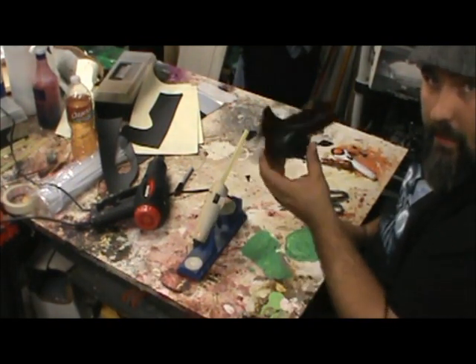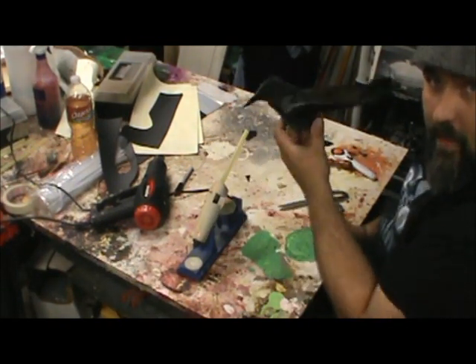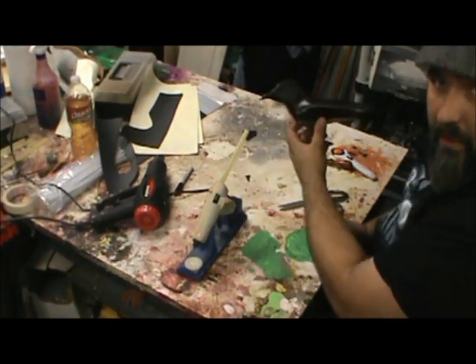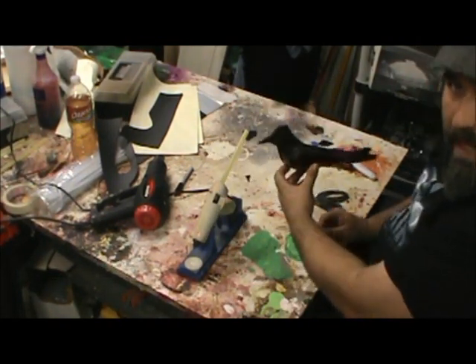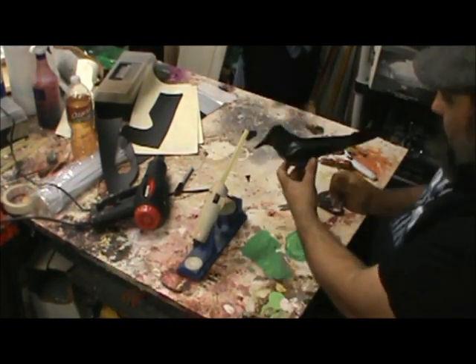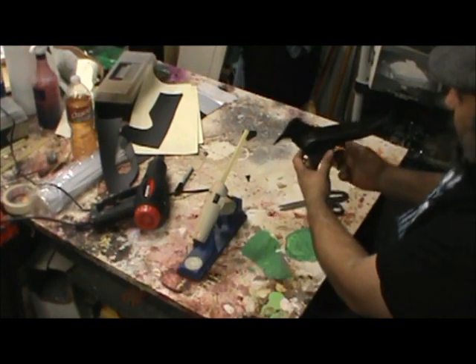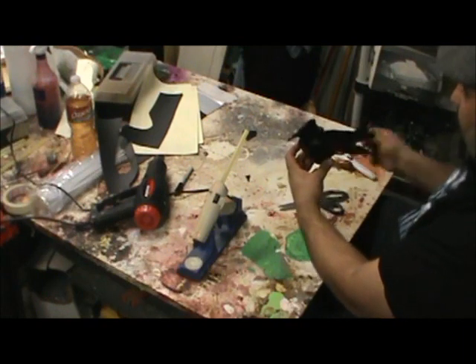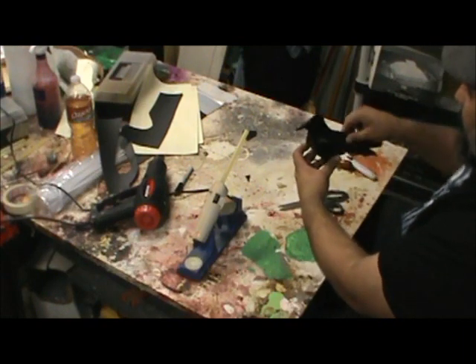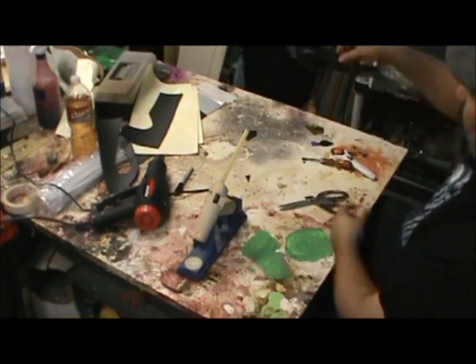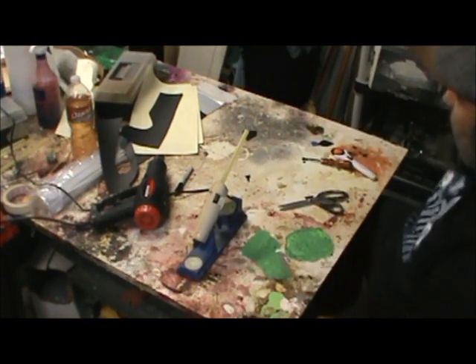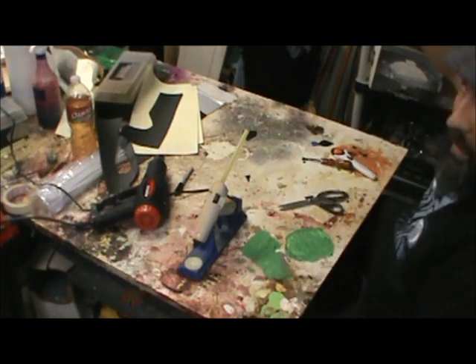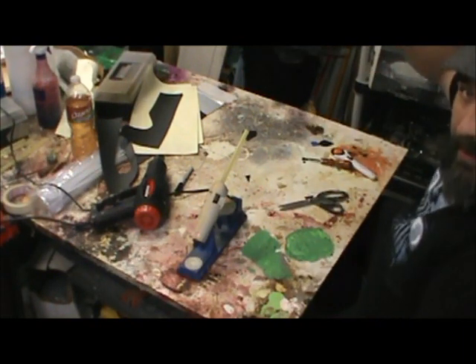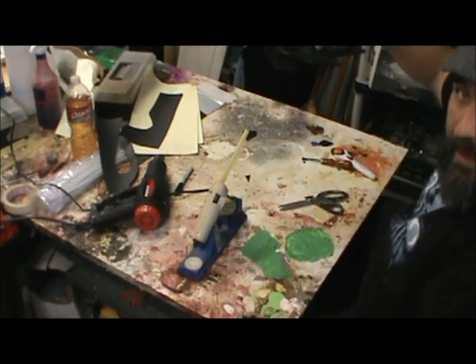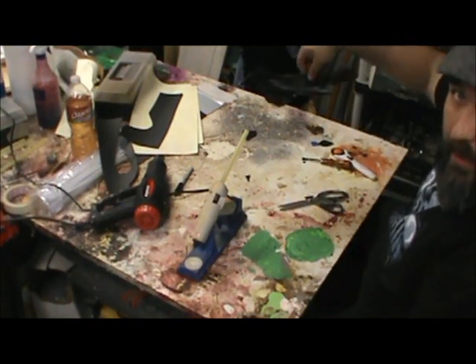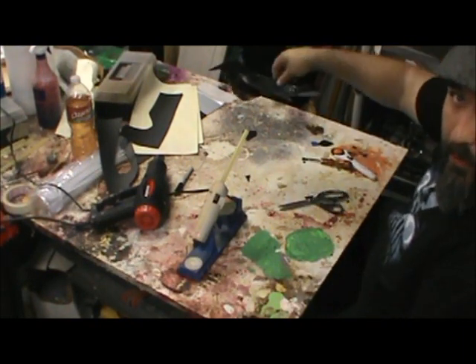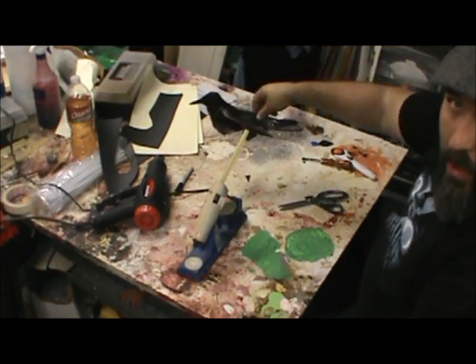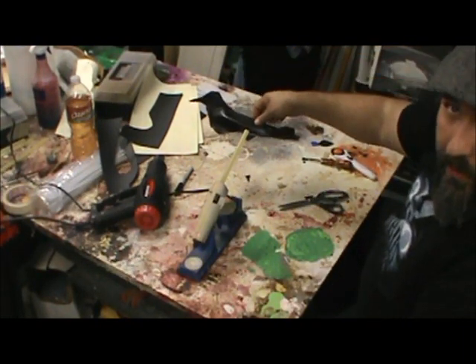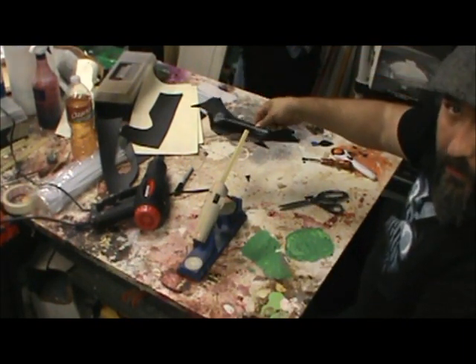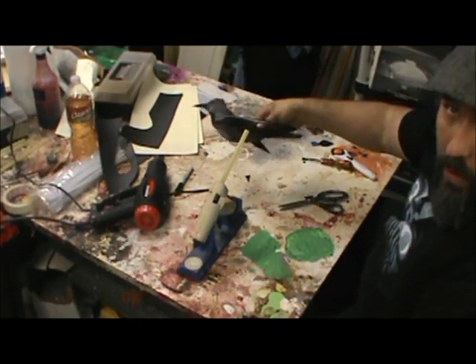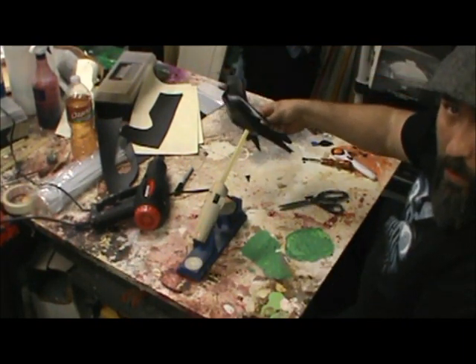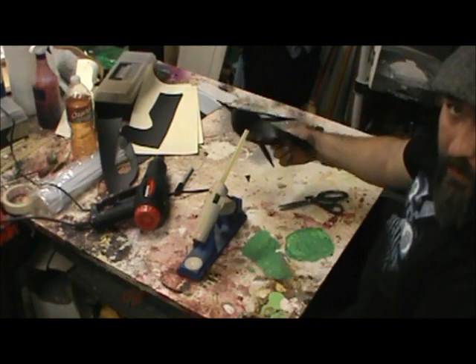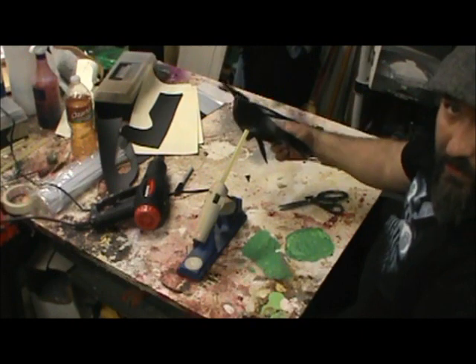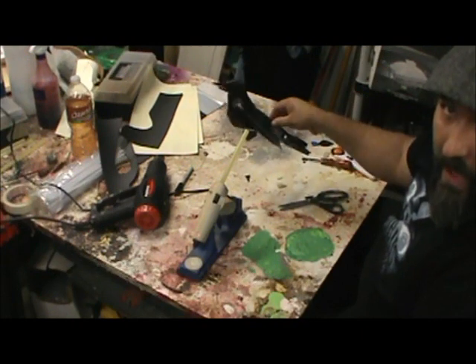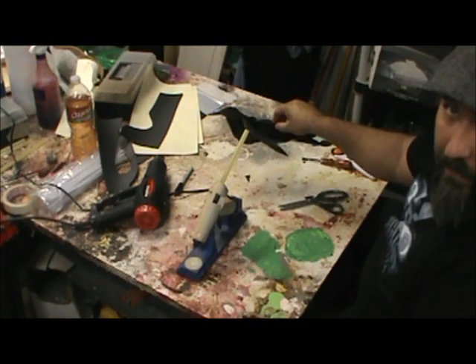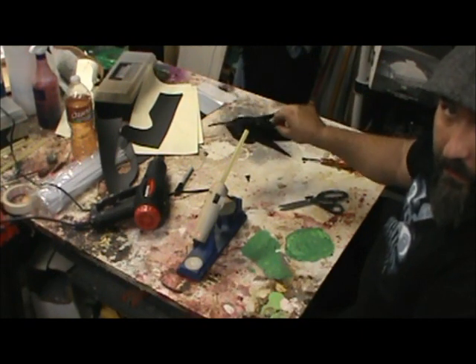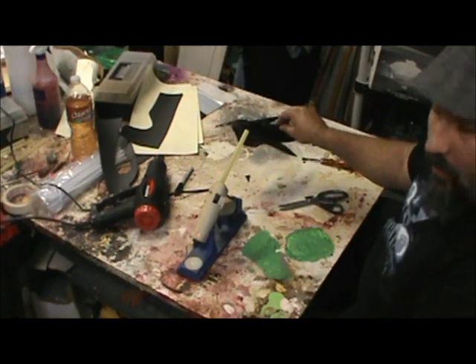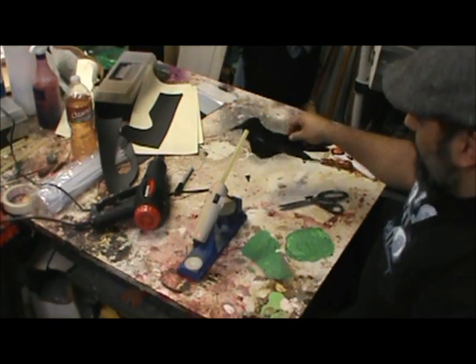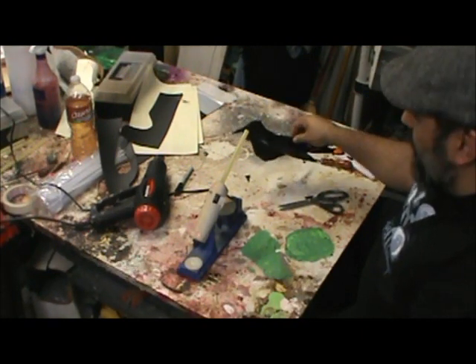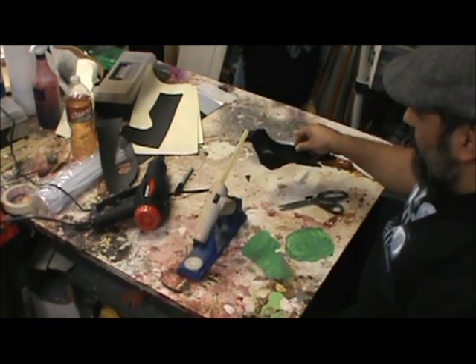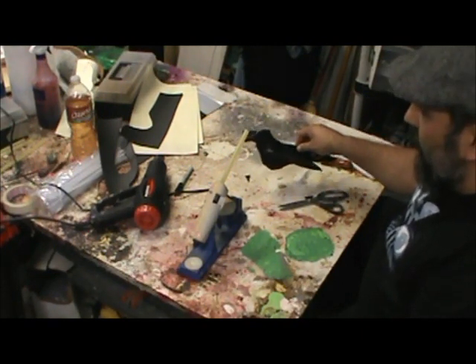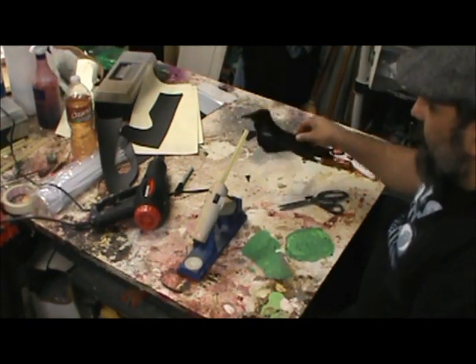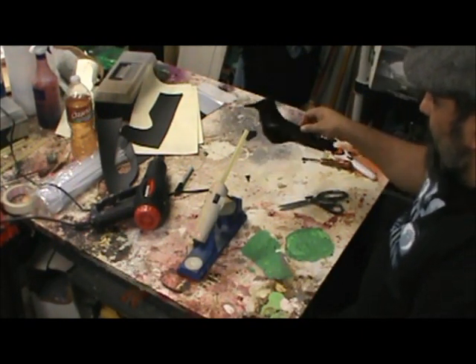This is a finished blackbird. If you saw him from a distance away, up in a tree, you know this is a crow - or some kind of crow or small raven.